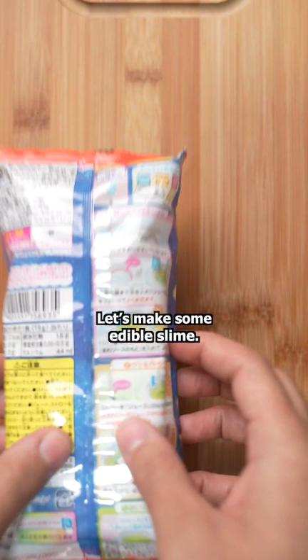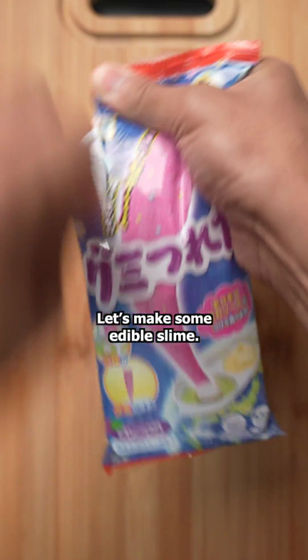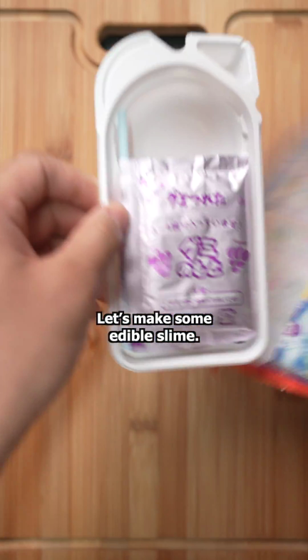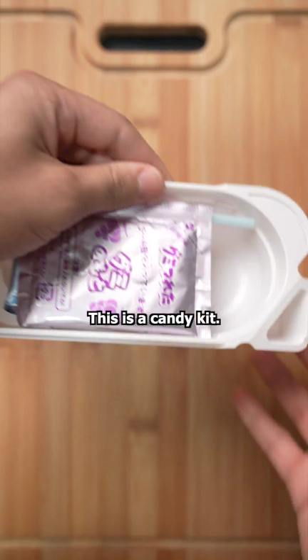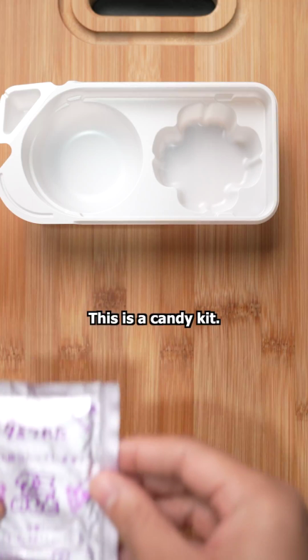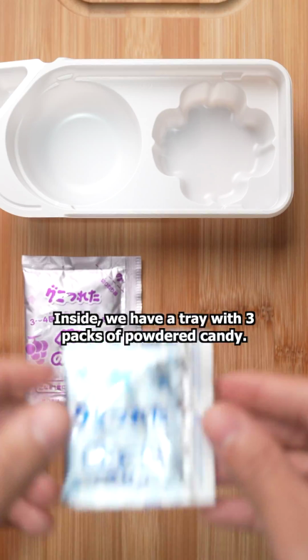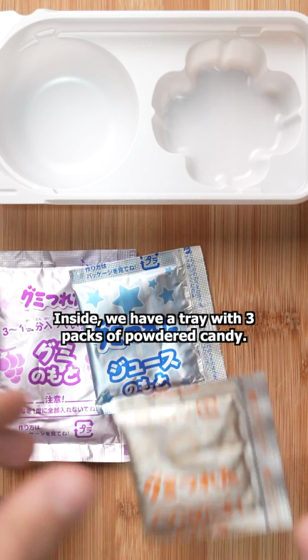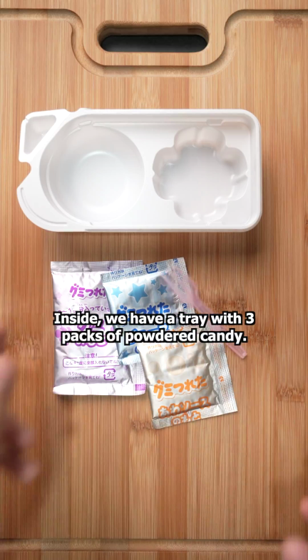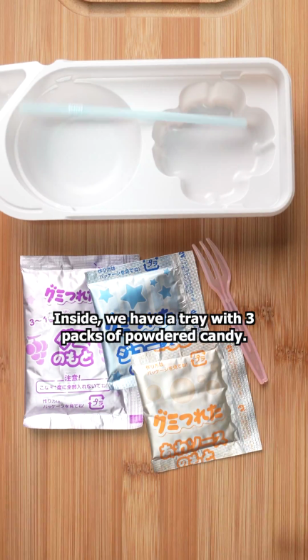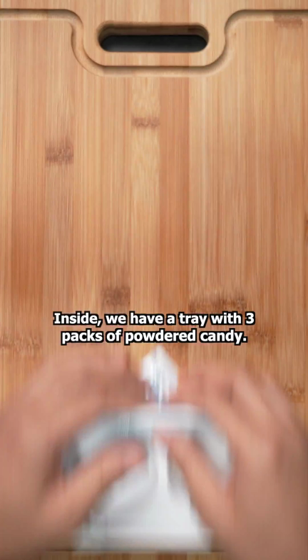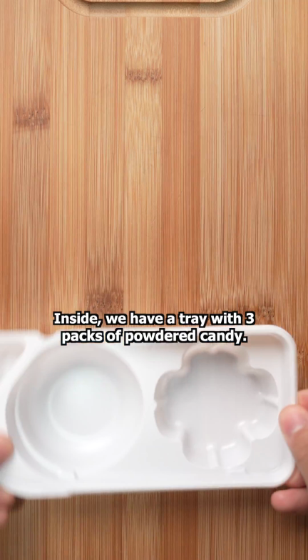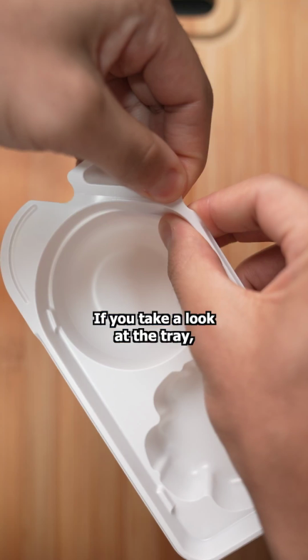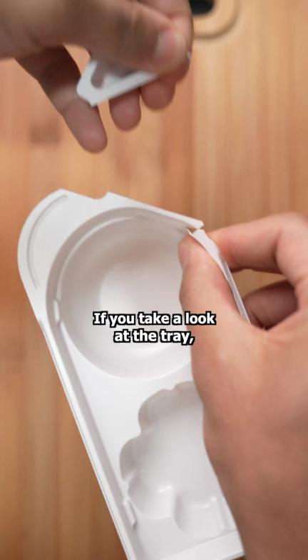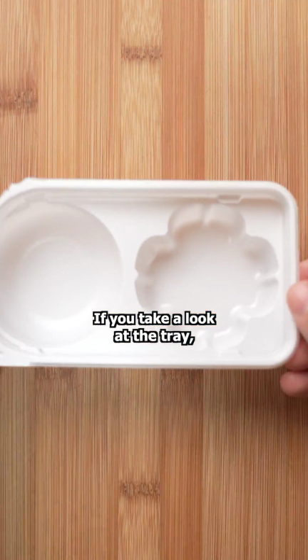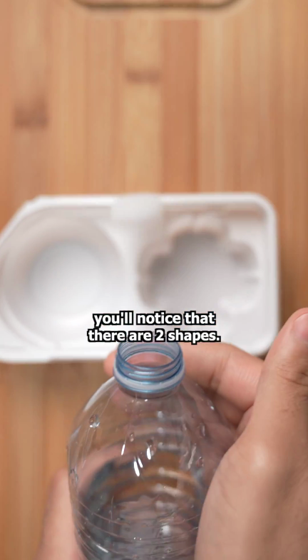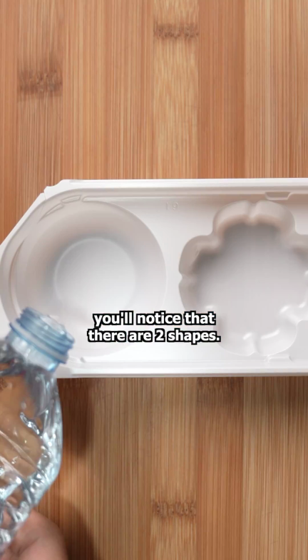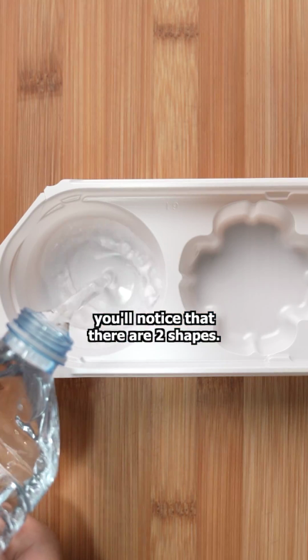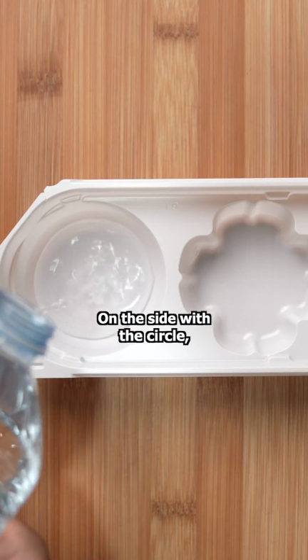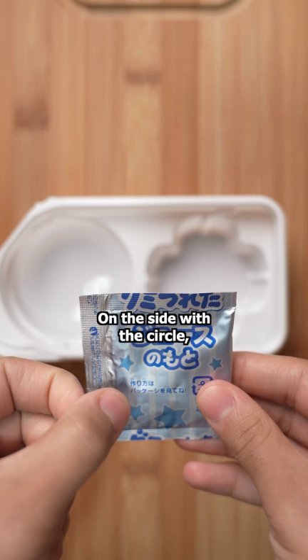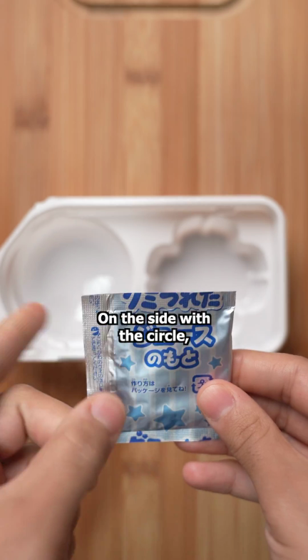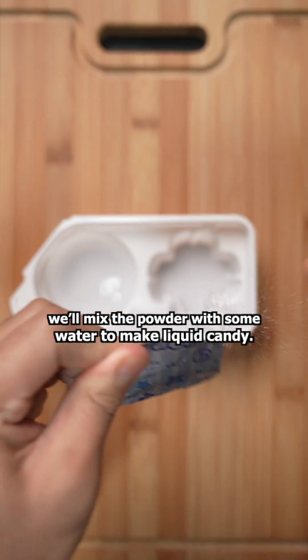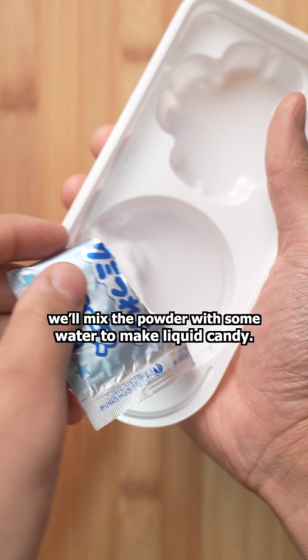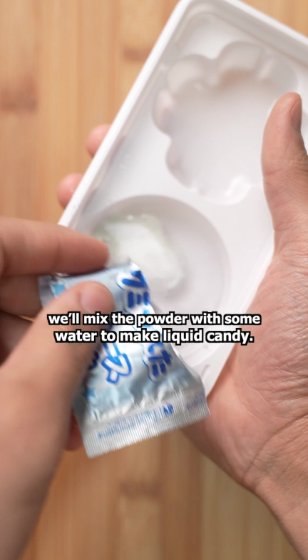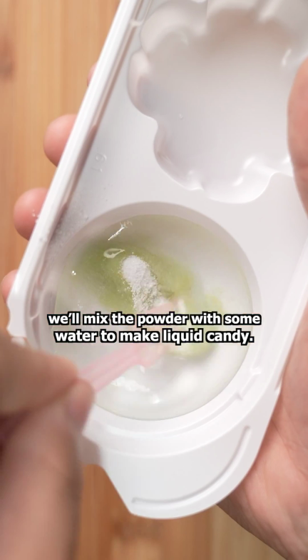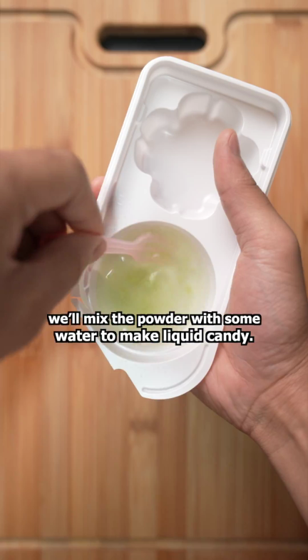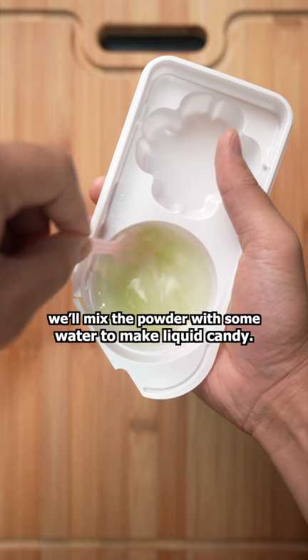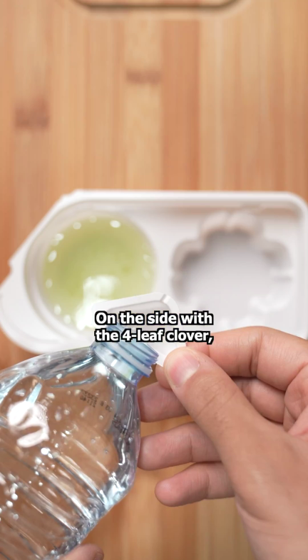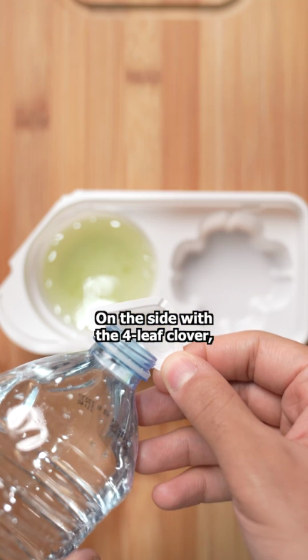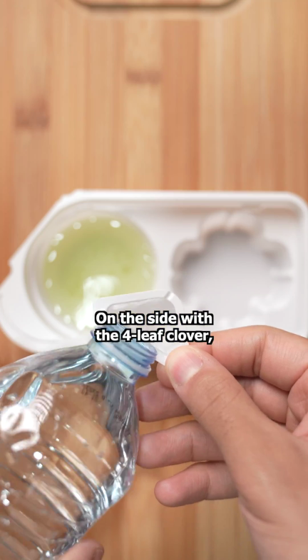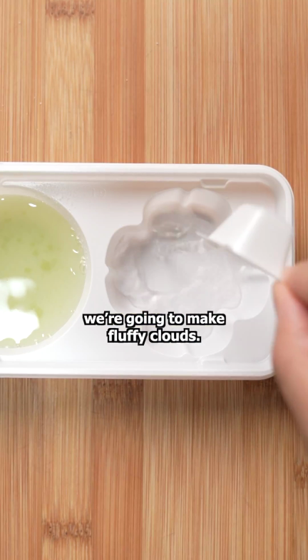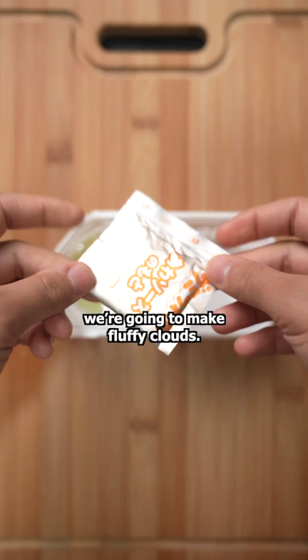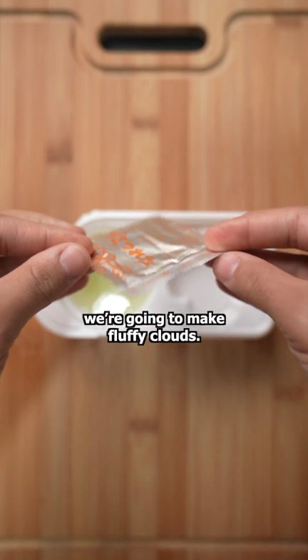Let's mix an edible slime. This is a candy kit. Inside, we have a tray with three packs of powdered candy. If you take a look at the tray, you'll notice that there are two shapes. On the side with the circle, we'll mix the powder with some water to make liquid candy. On the side with the four-leaf clover, we're going to make a fluffy cloud.